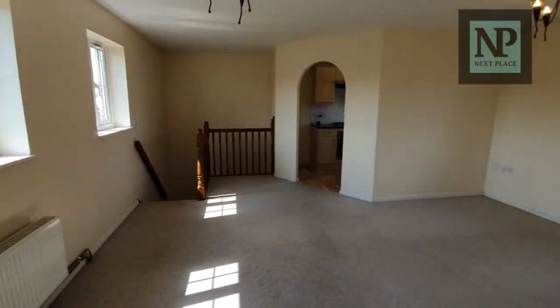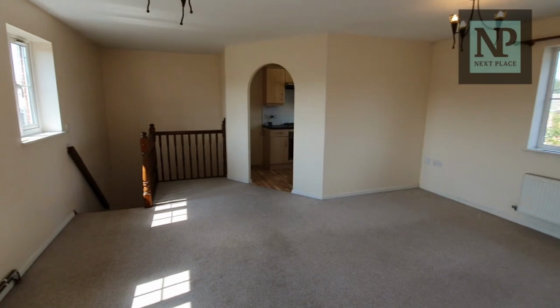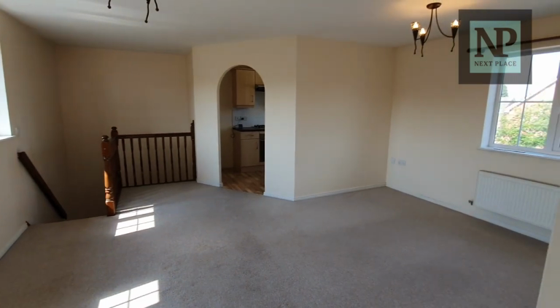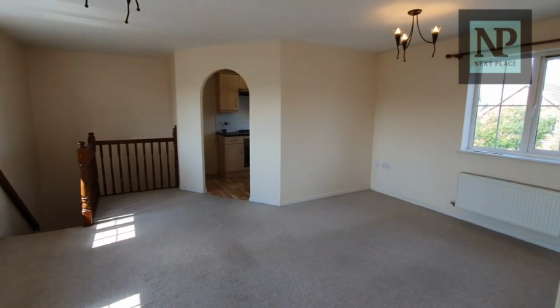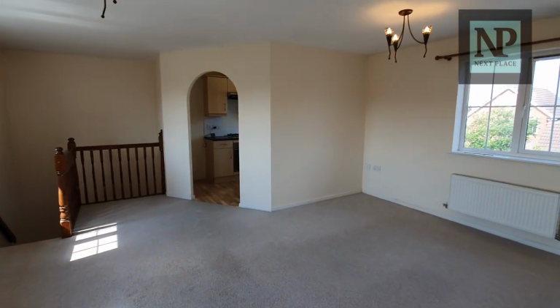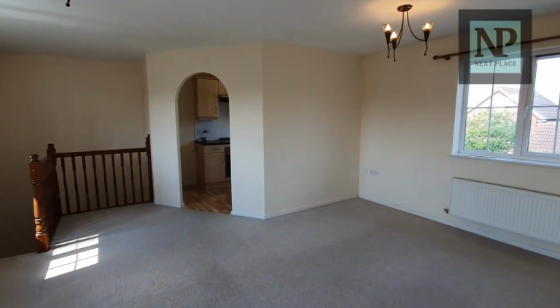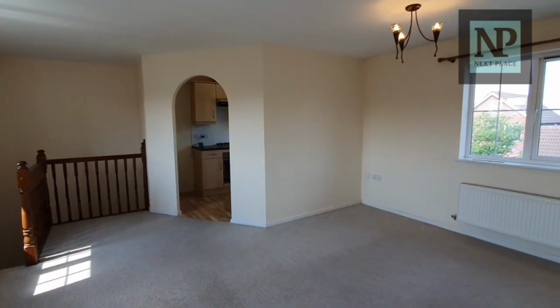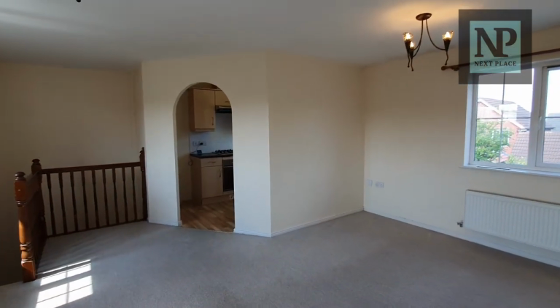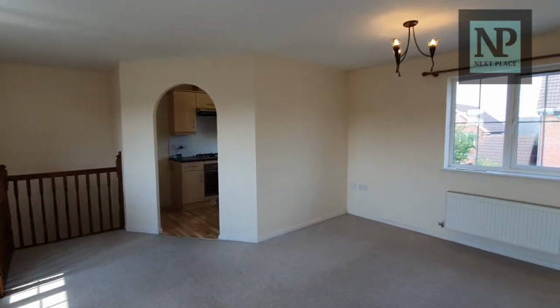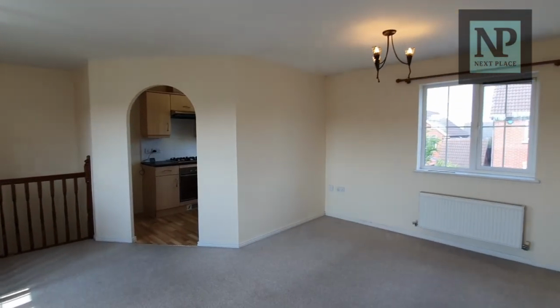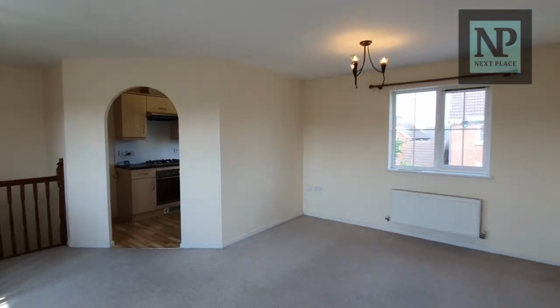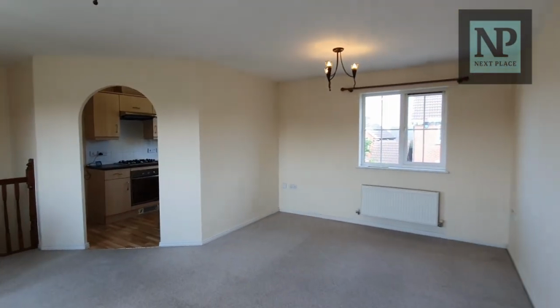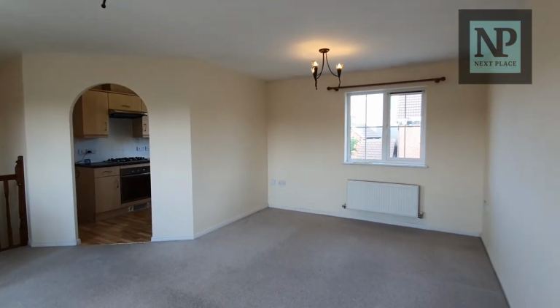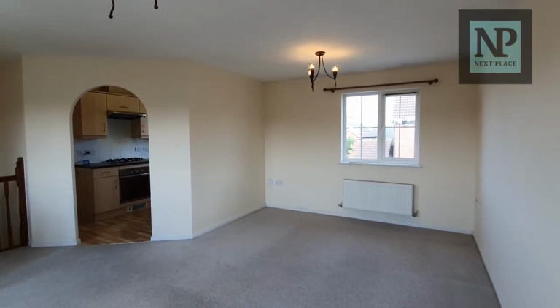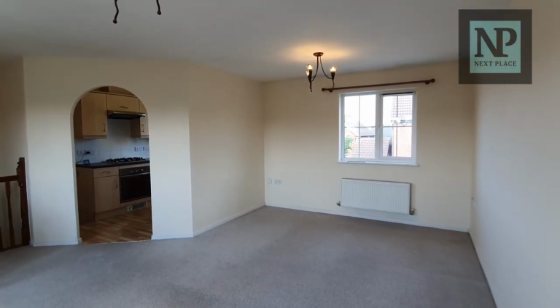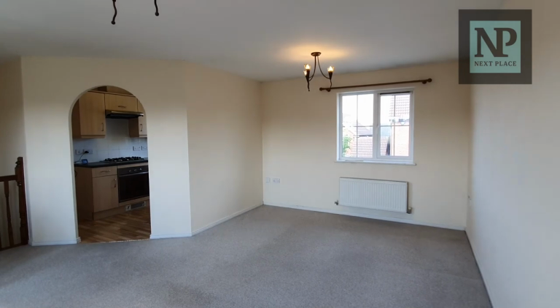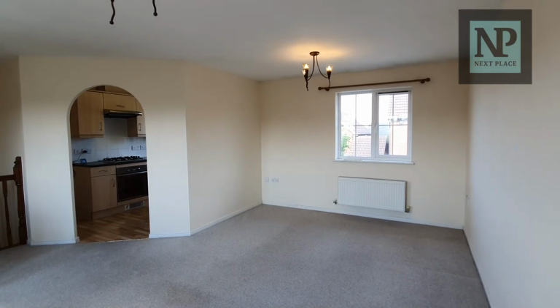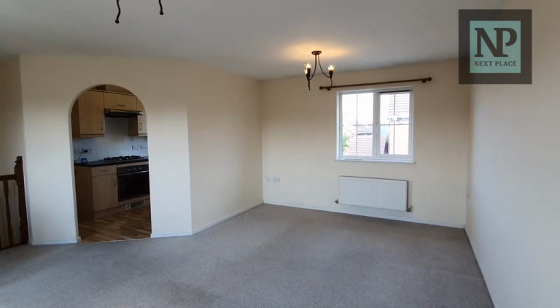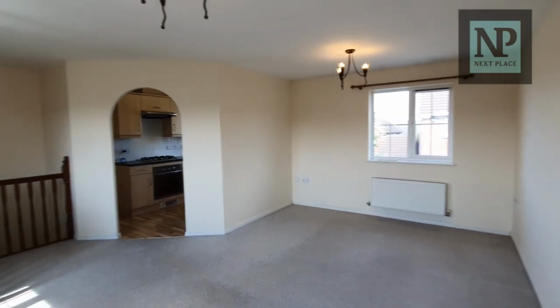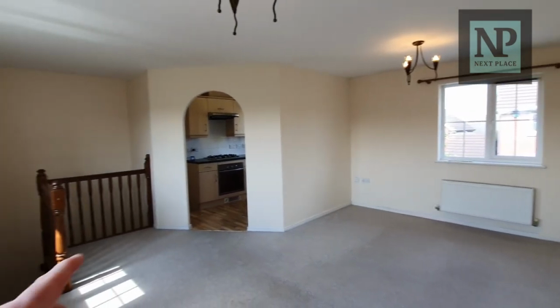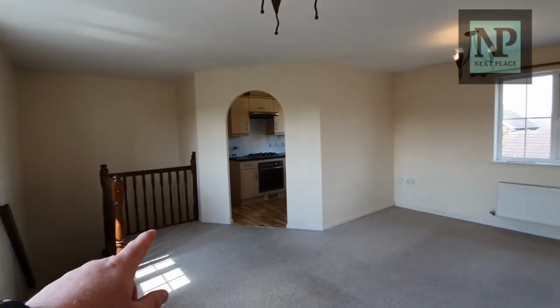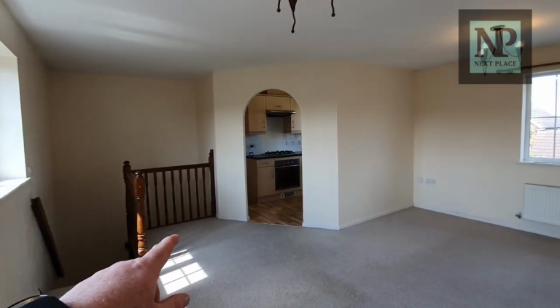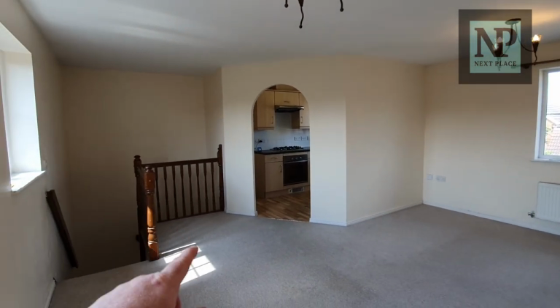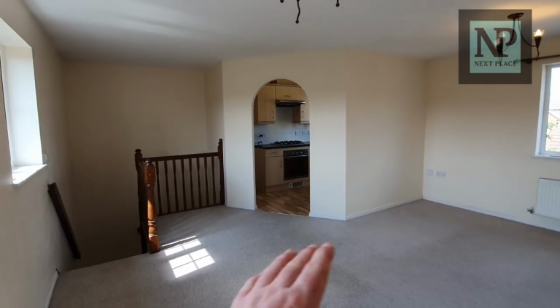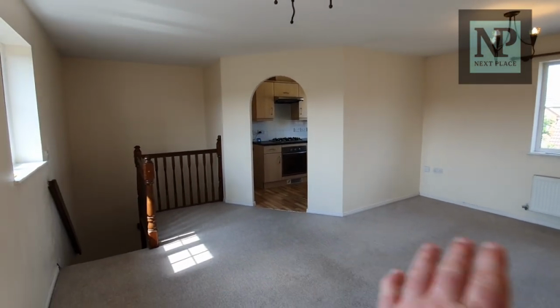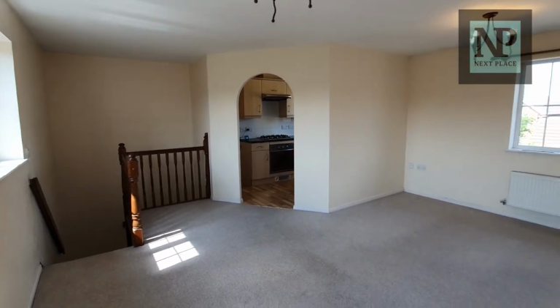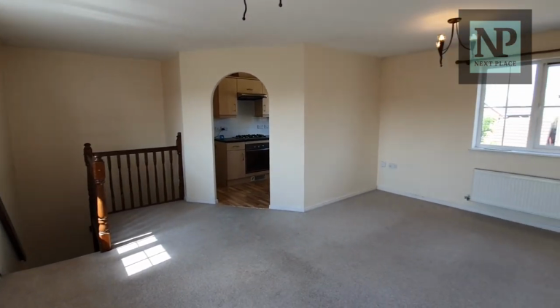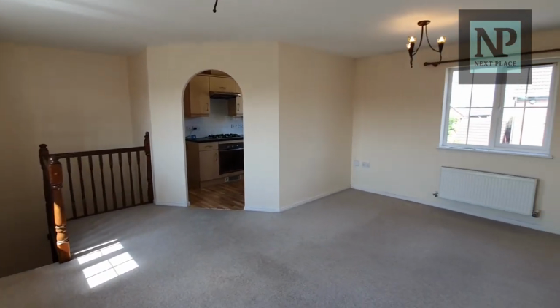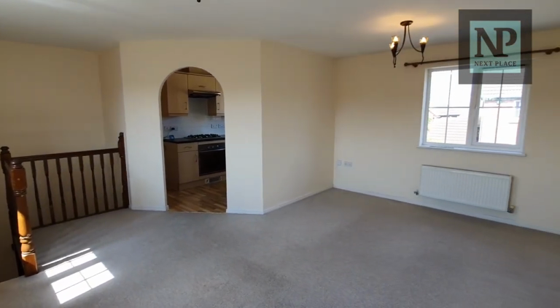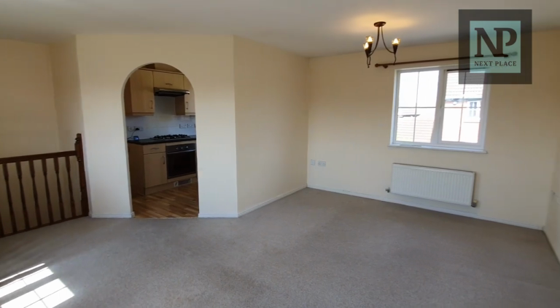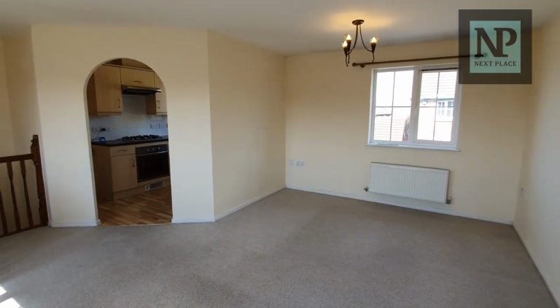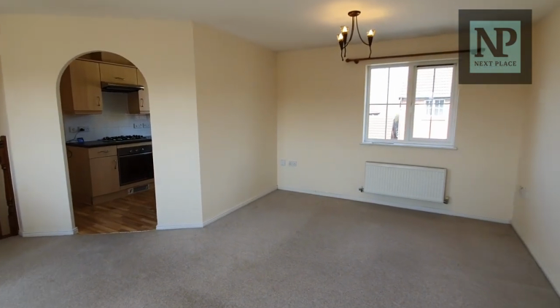Having been in this property a few times, I've seen dining sets — somebody had a dining set over there — settees in very different configurations. It's actually a really good space.